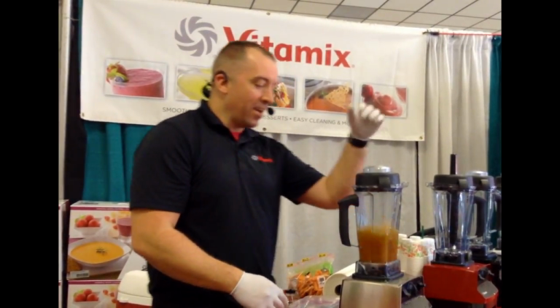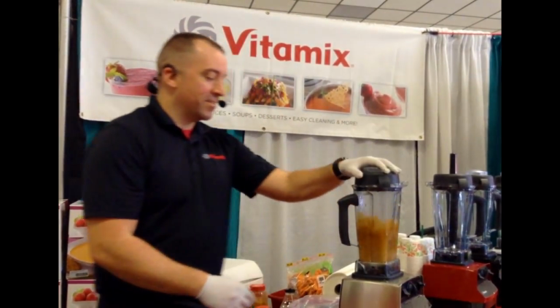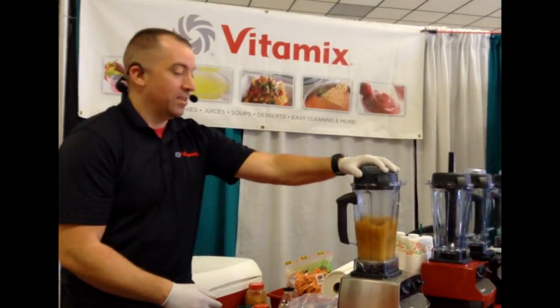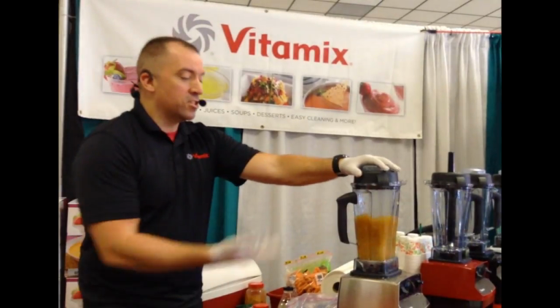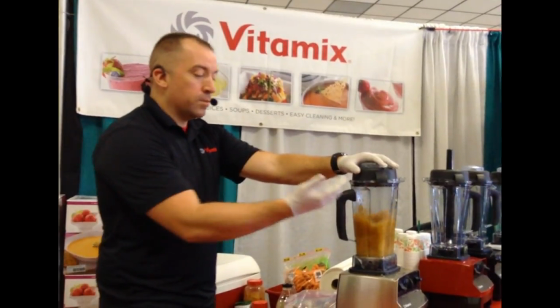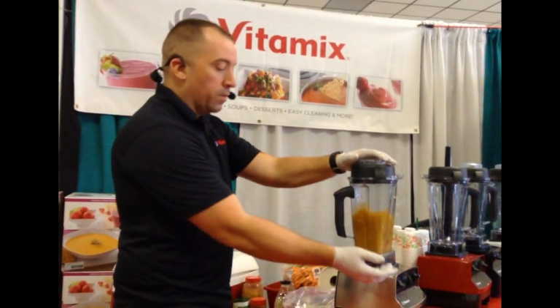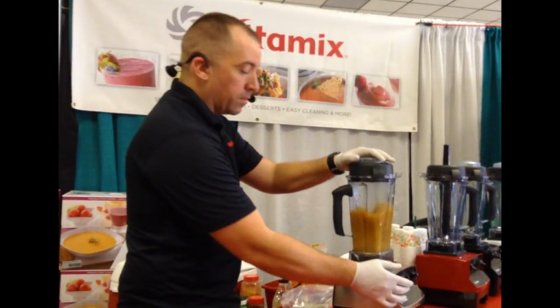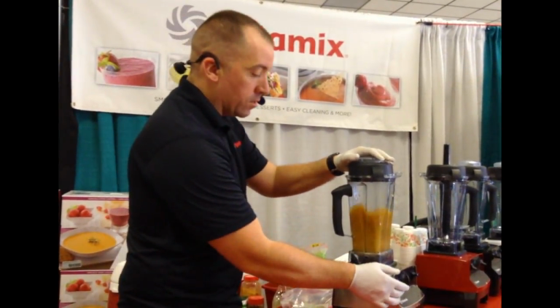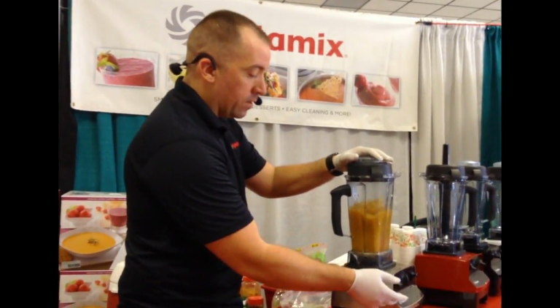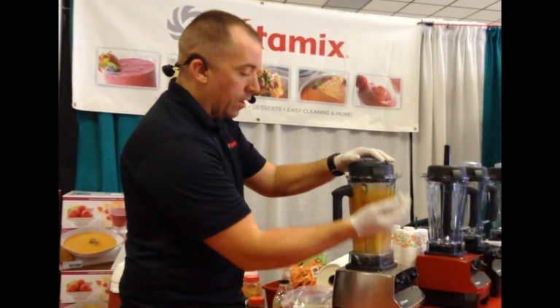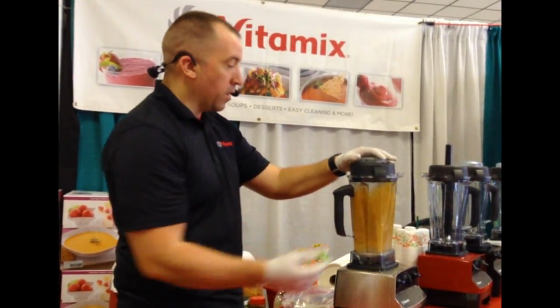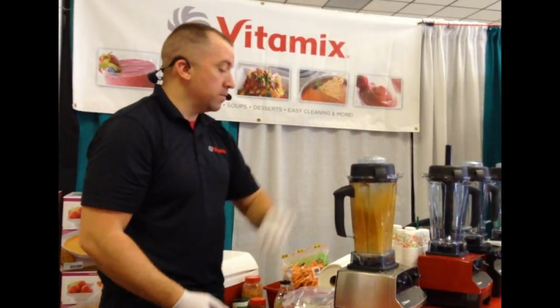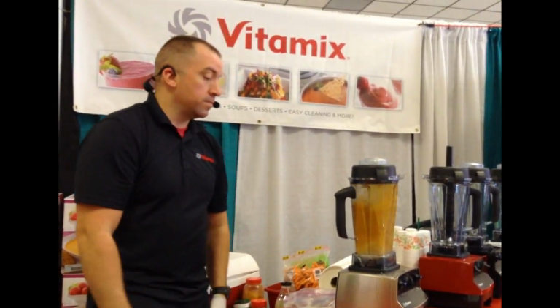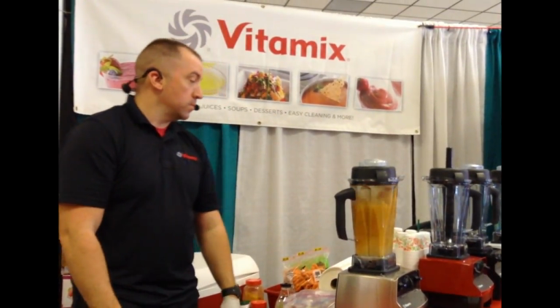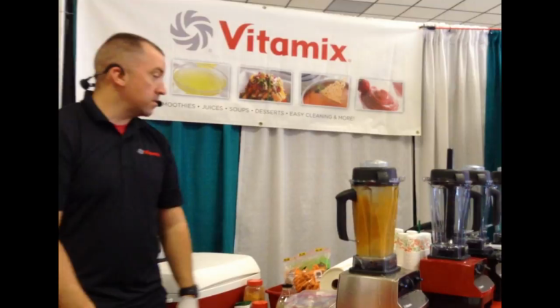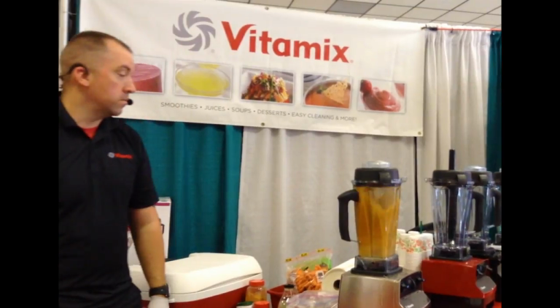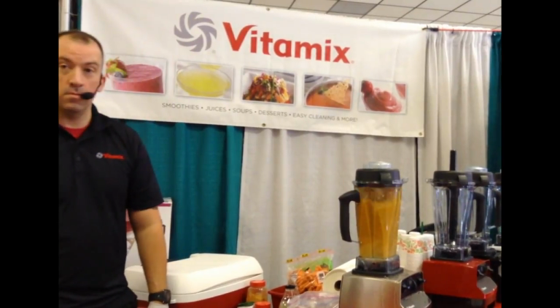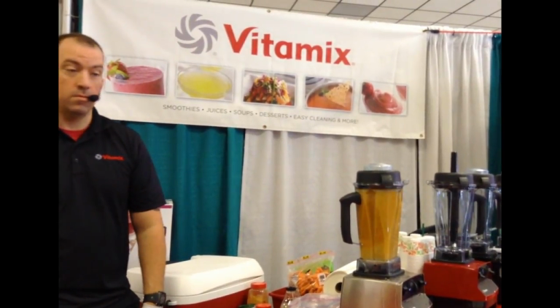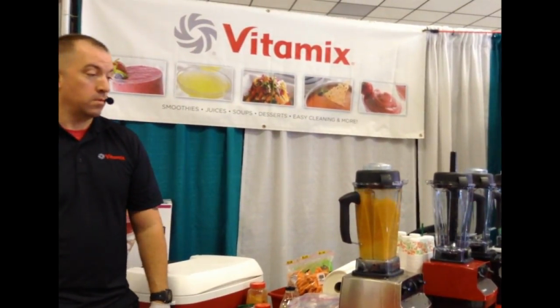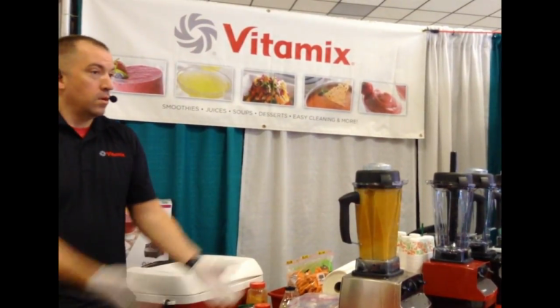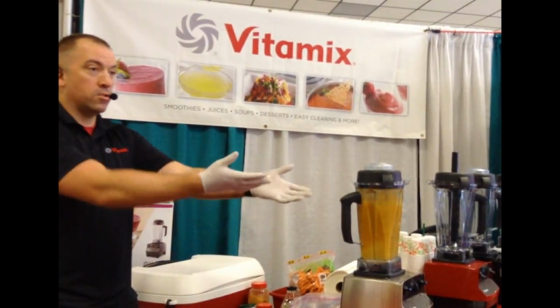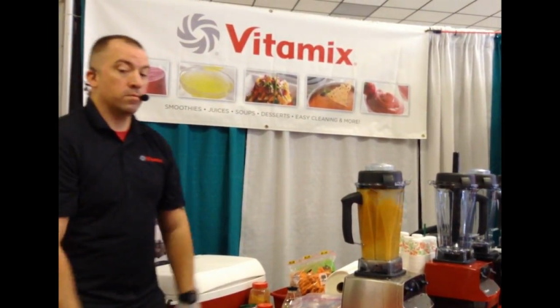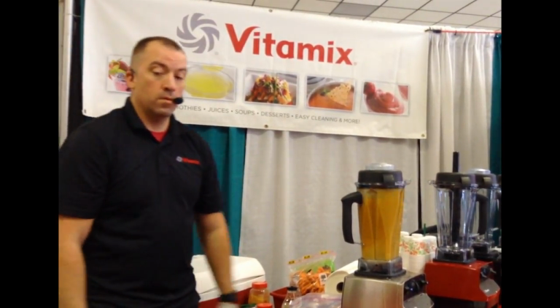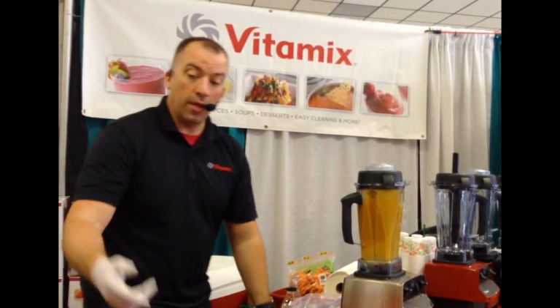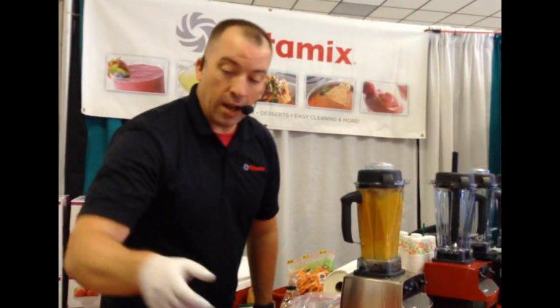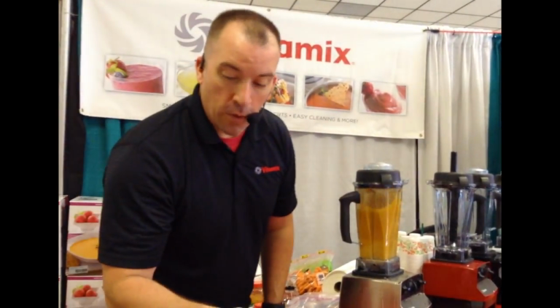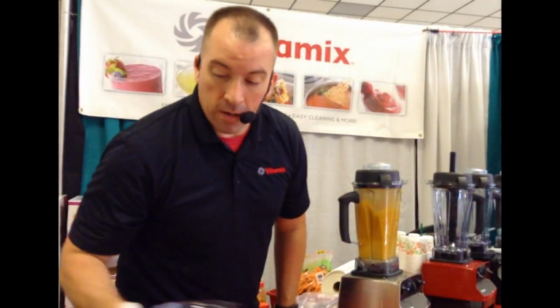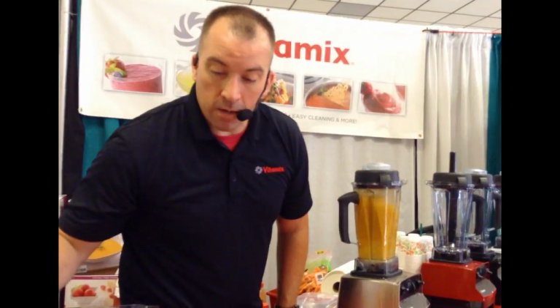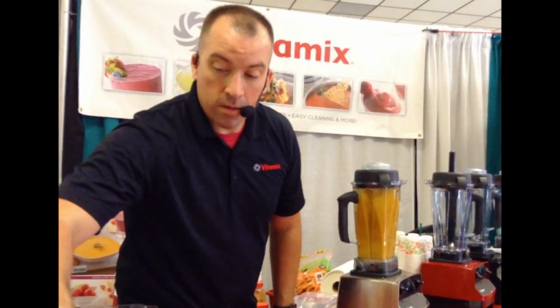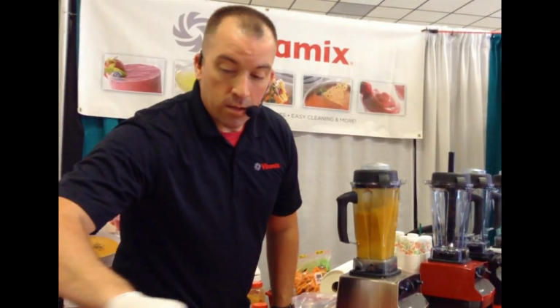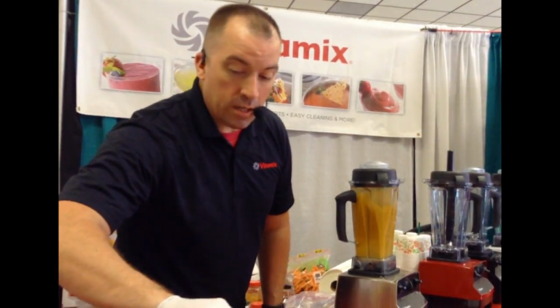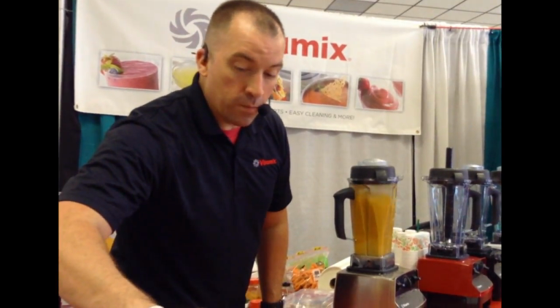Turn that on. Just a medium speed — we're going to beat up that tomato just a little bit, and then flip it on high. That's that simple. That's soup. Tortilla soup.